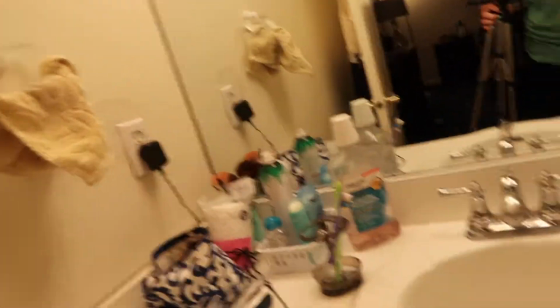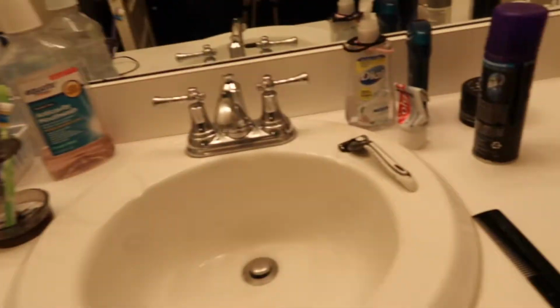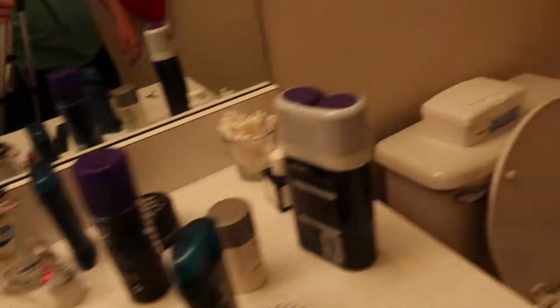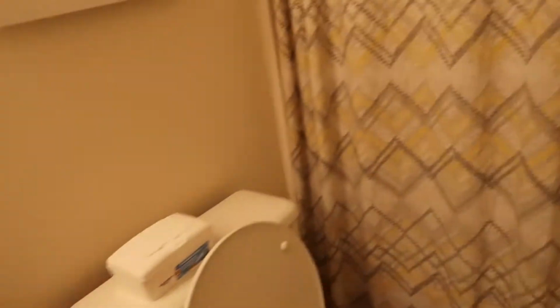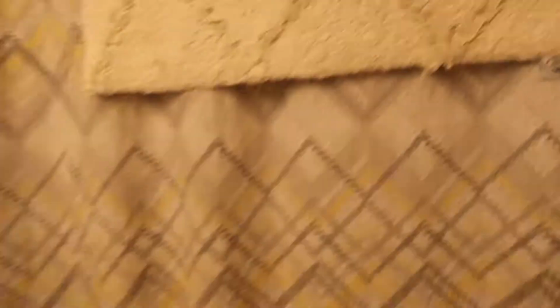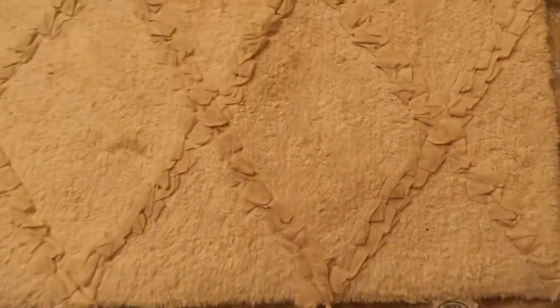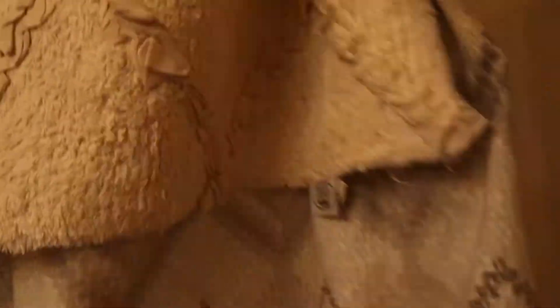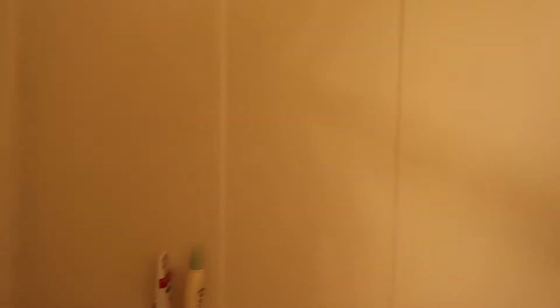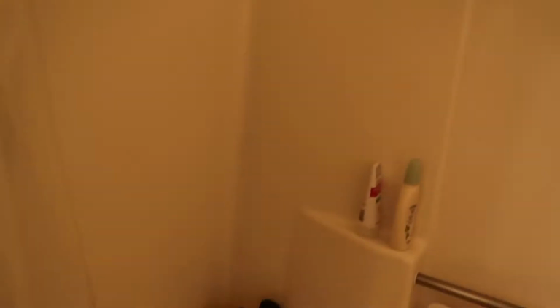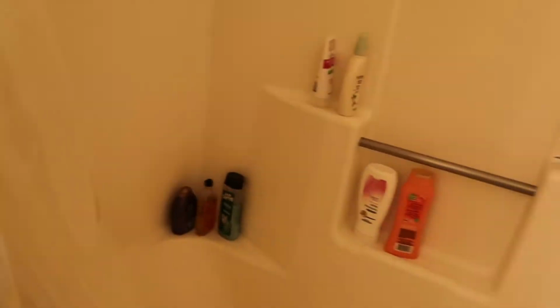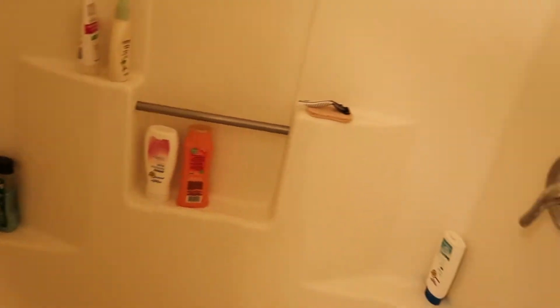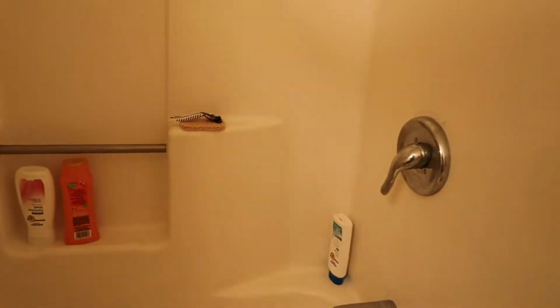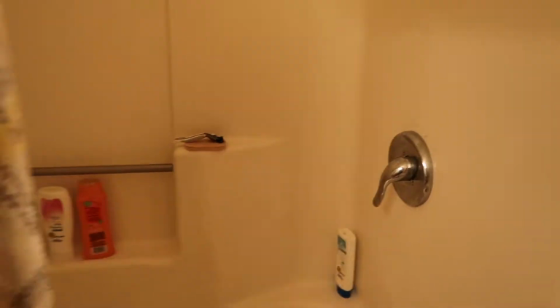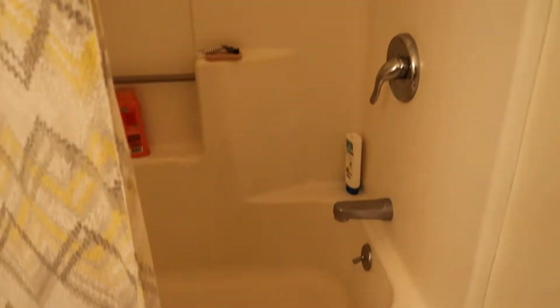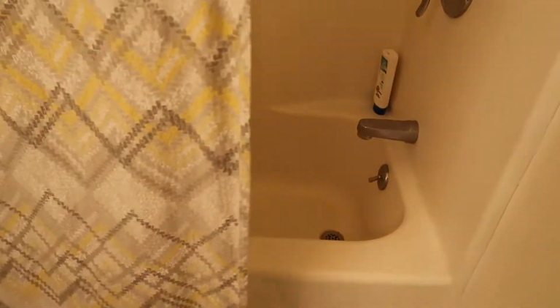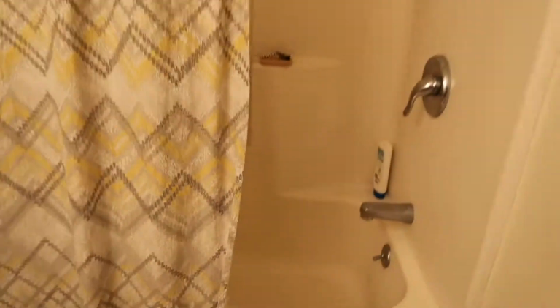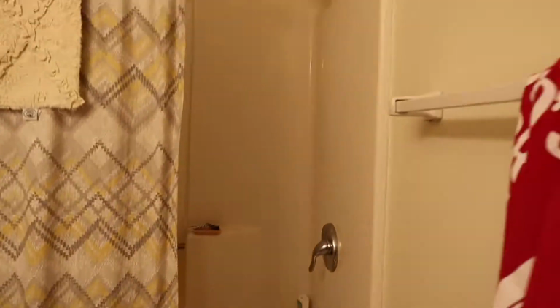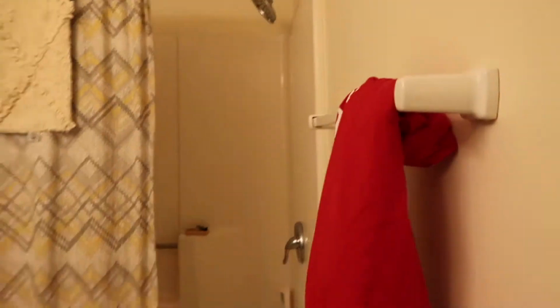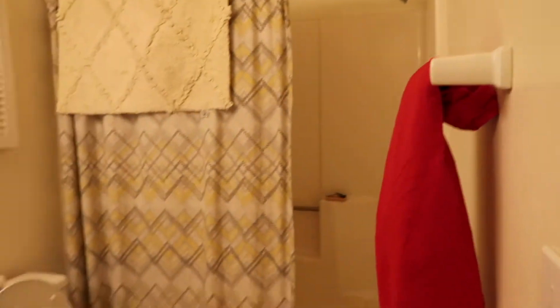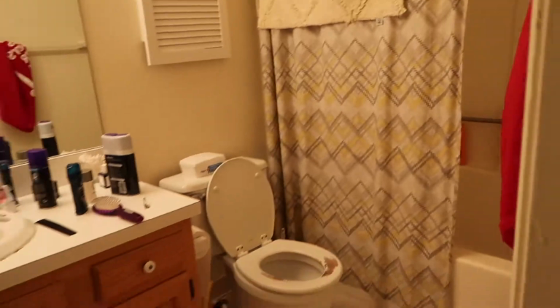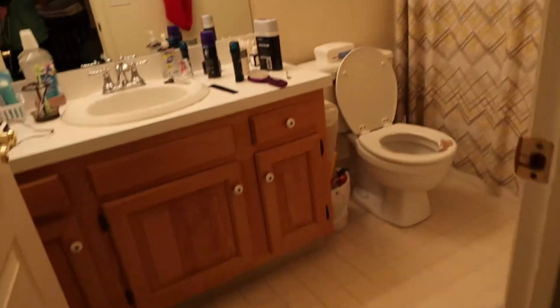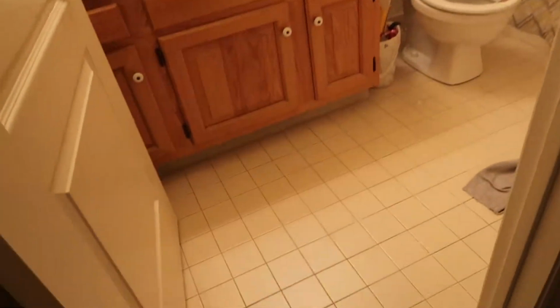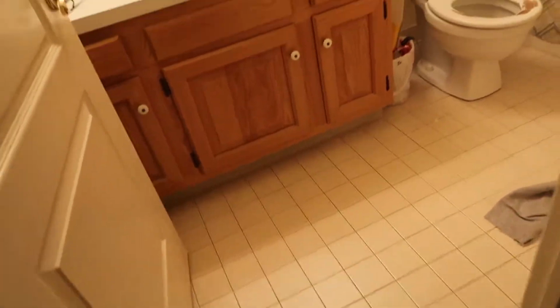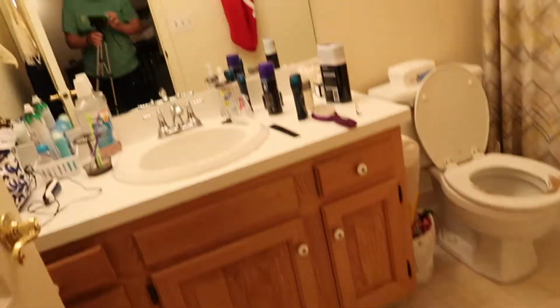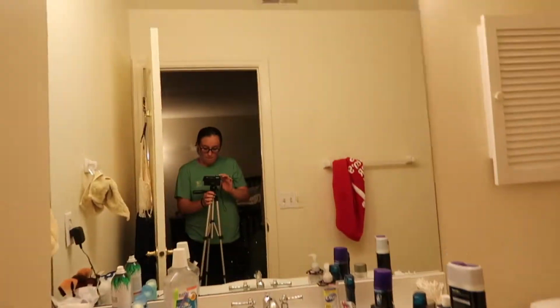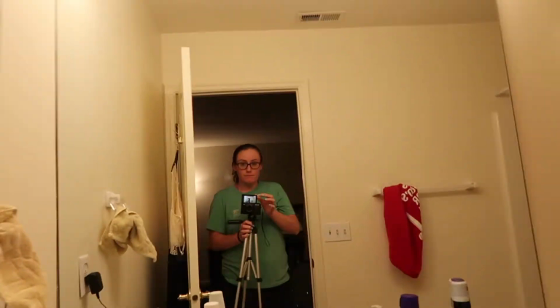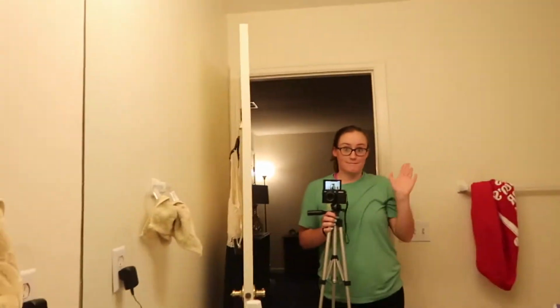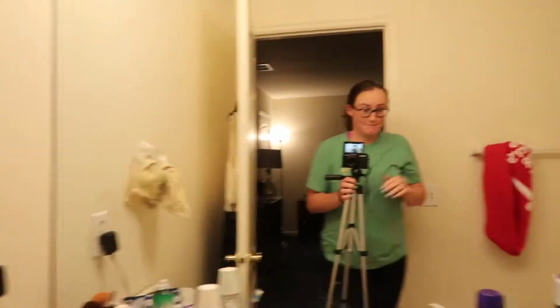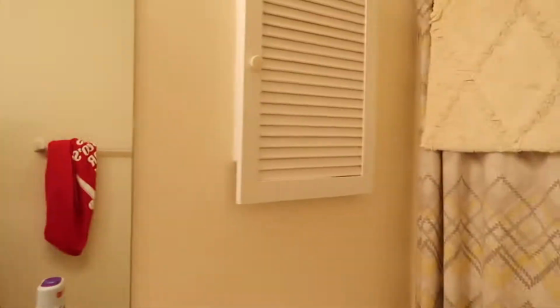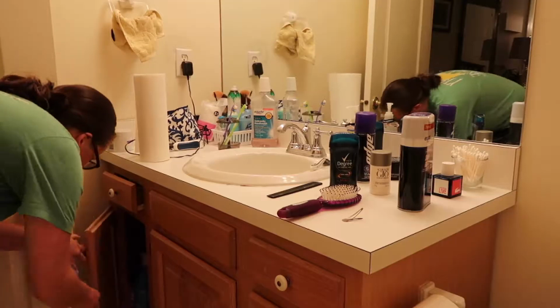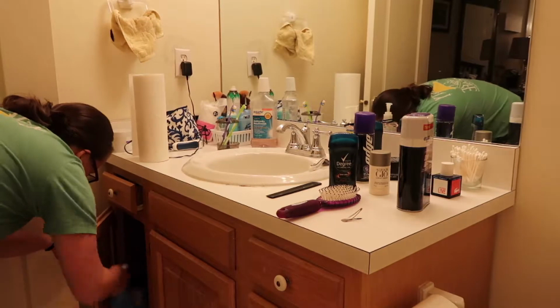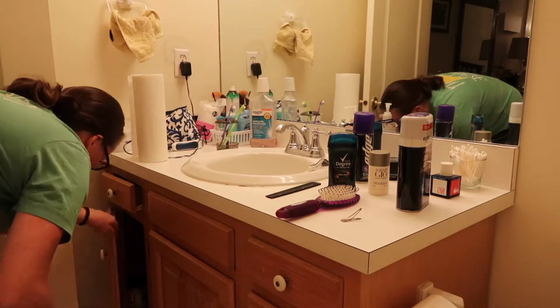I'm here today to do a cleaning video. I'm going to be cleaning our master bathroom. As you can see it is pretty messy right now — the counters are dirty, the bathtub is dirty, the floors, the whole nine. So it's time to clean it.